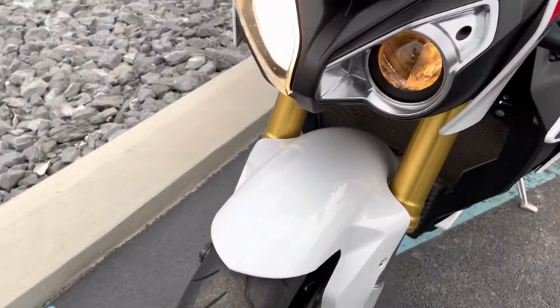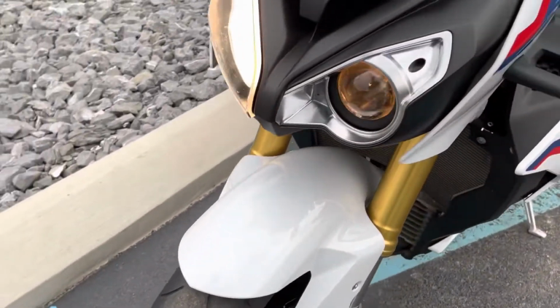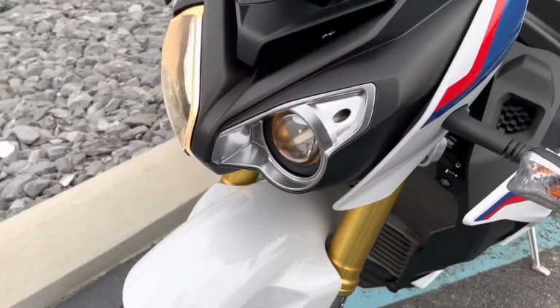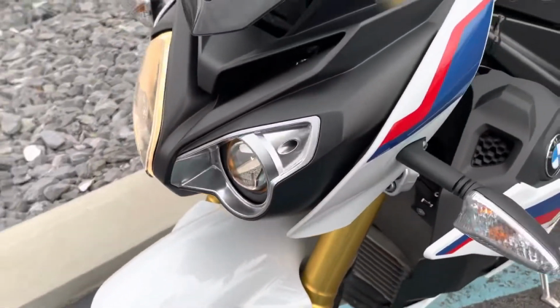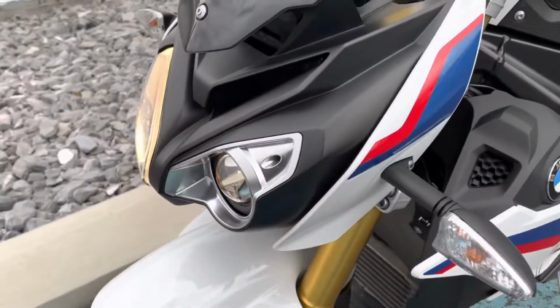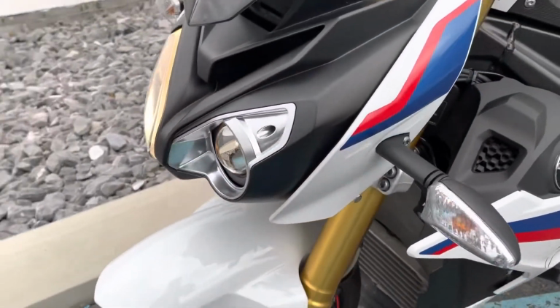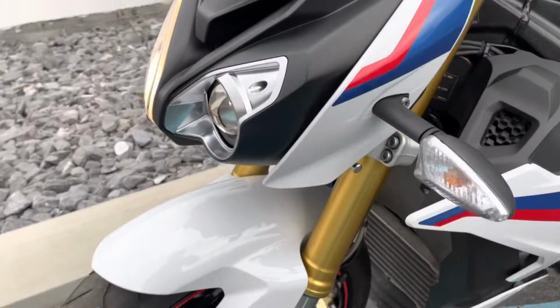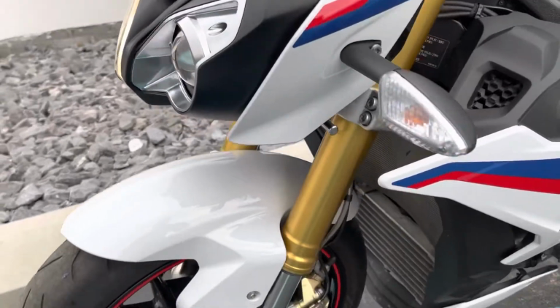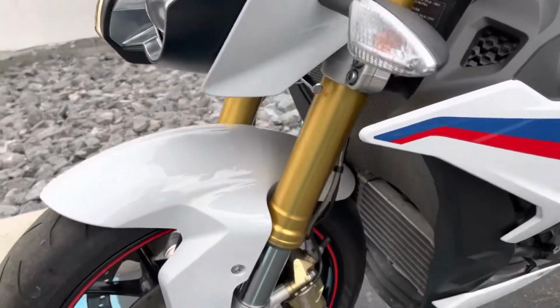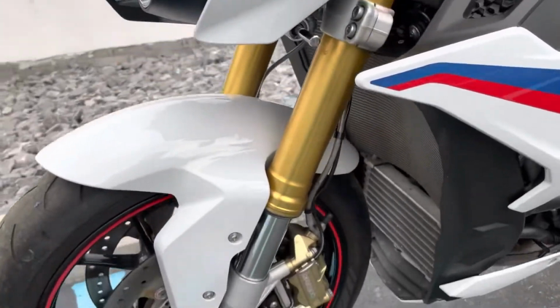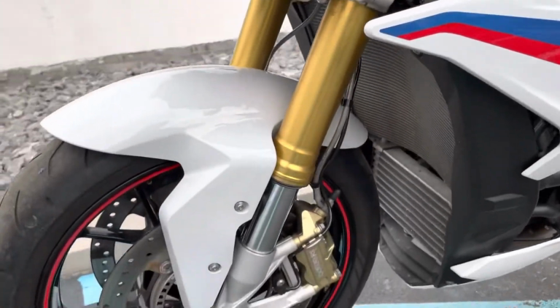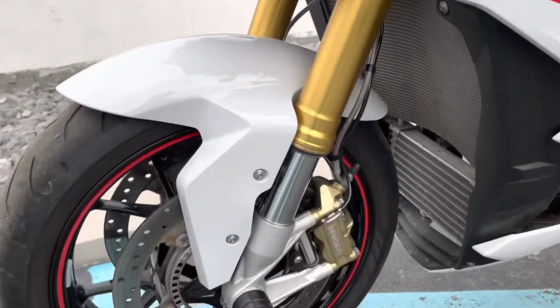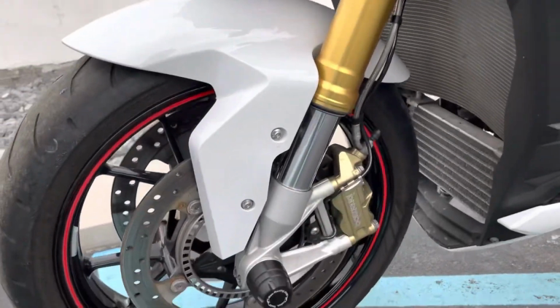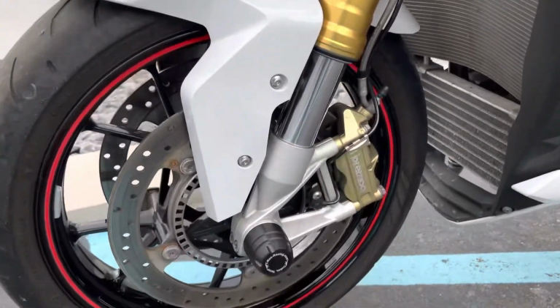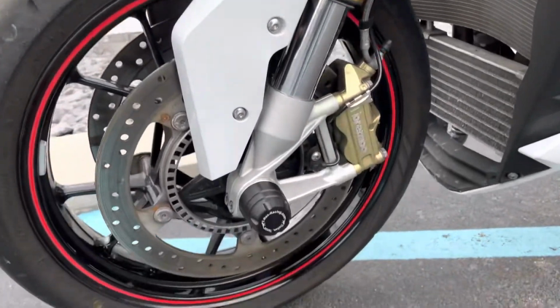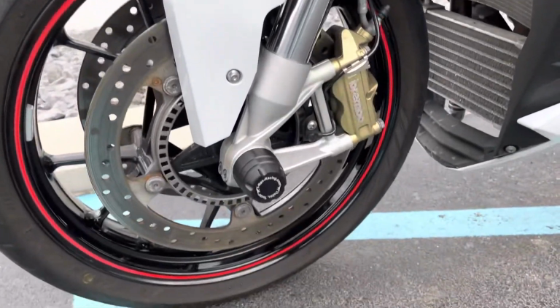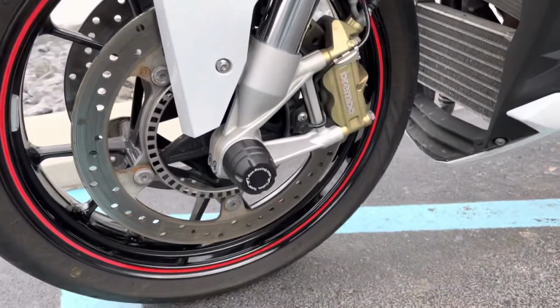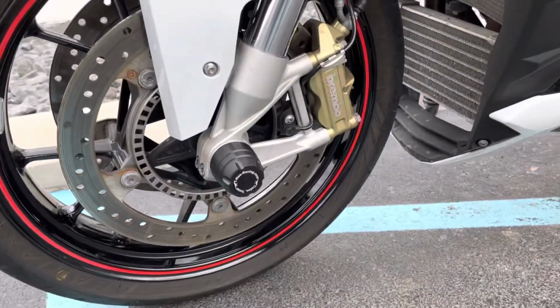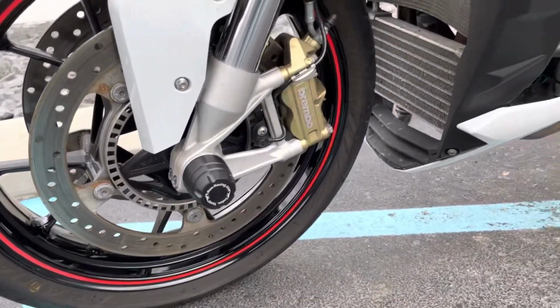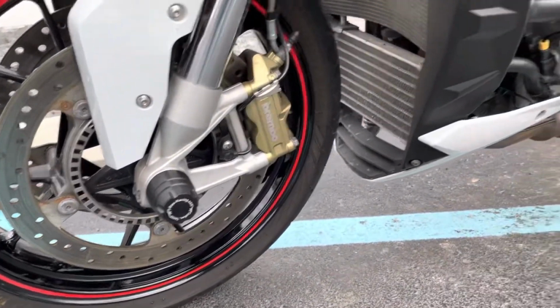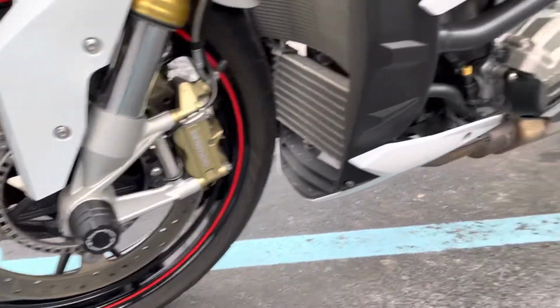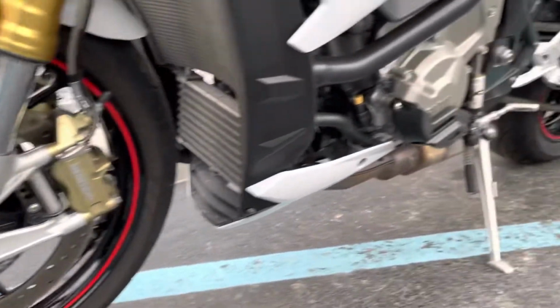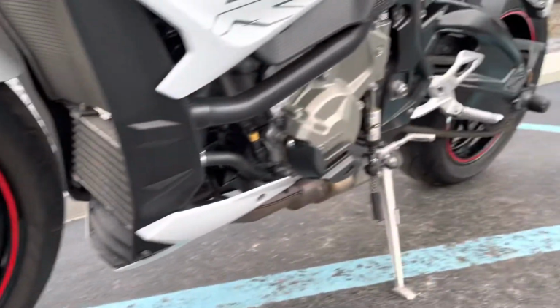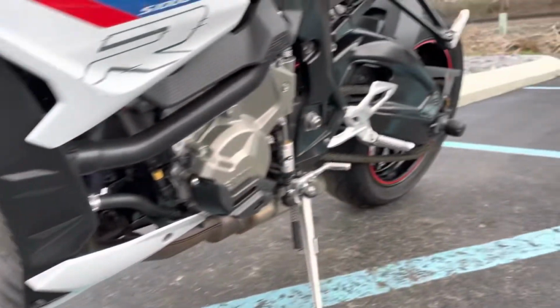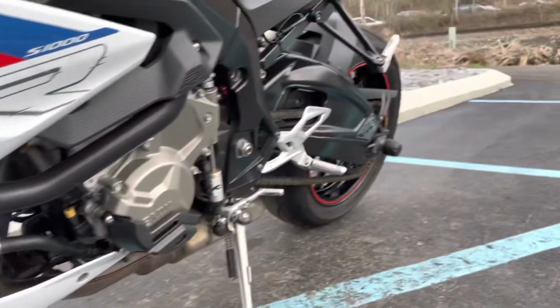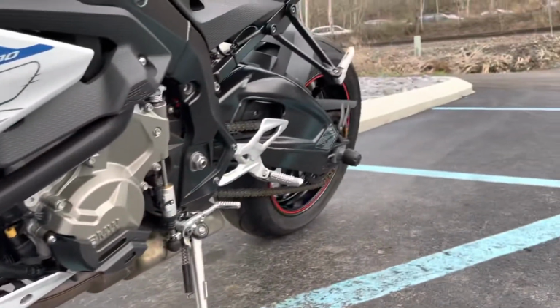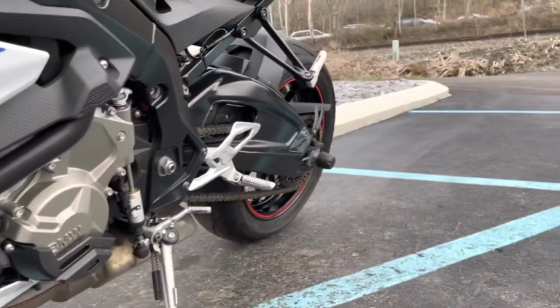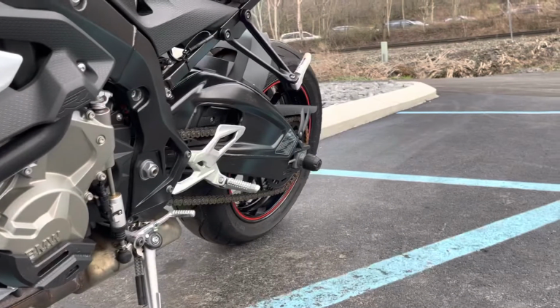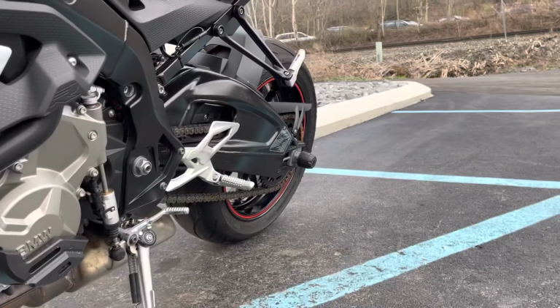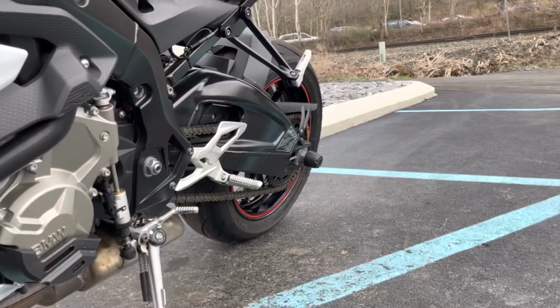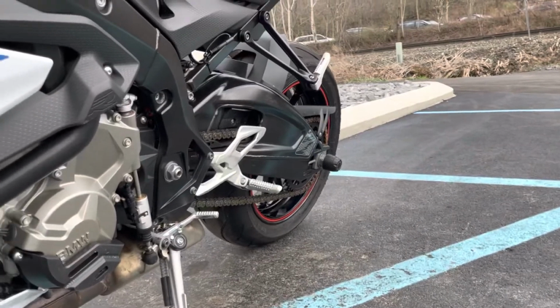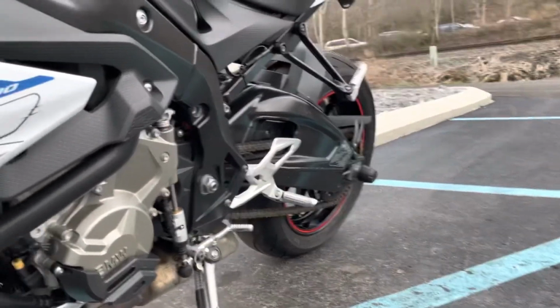It's got a lot of T-Rex guards on it, including a spool slider and a swingarm slider. In the rear as well.